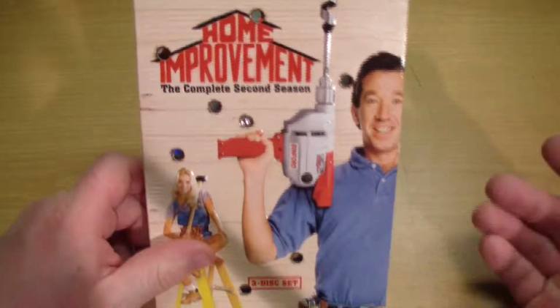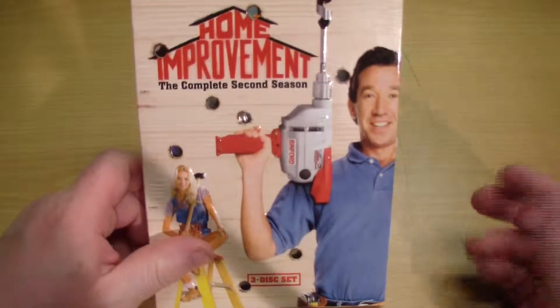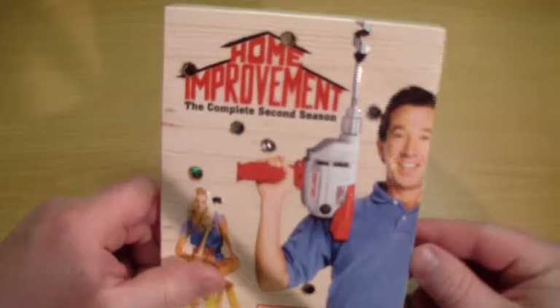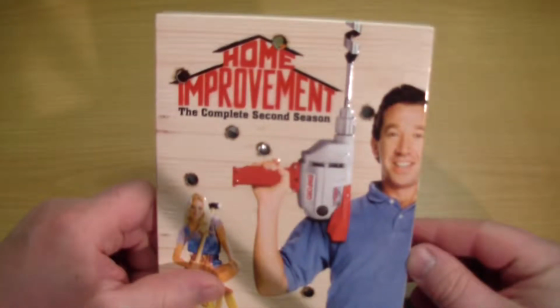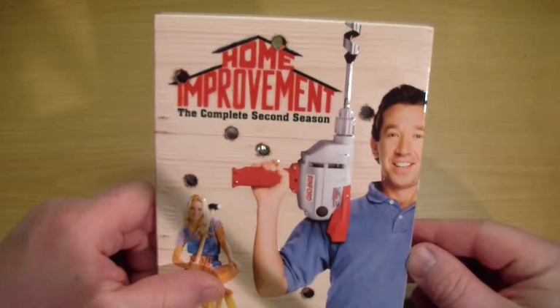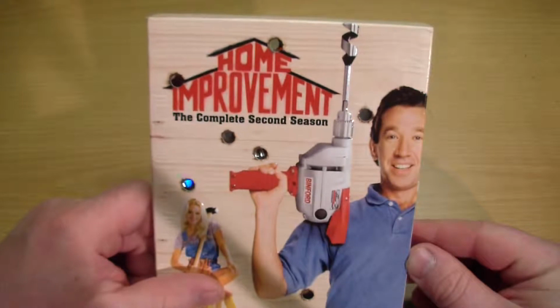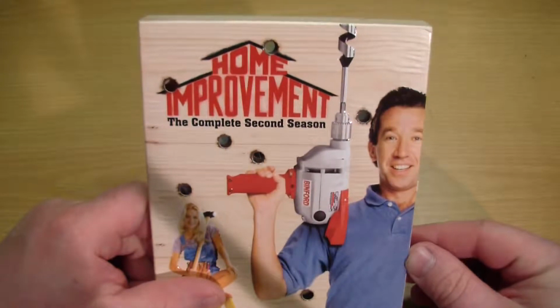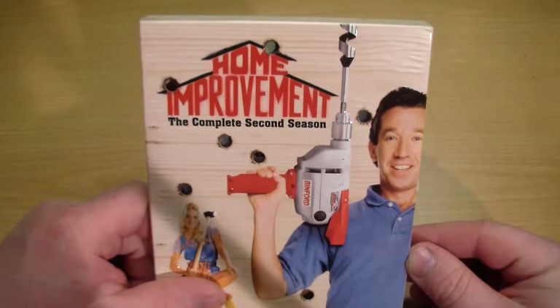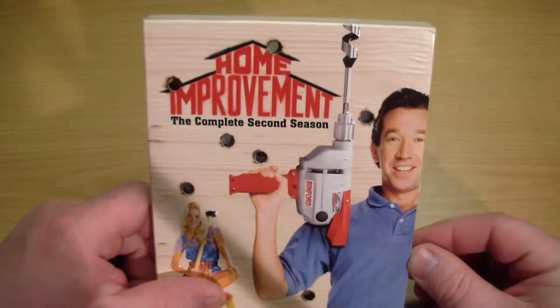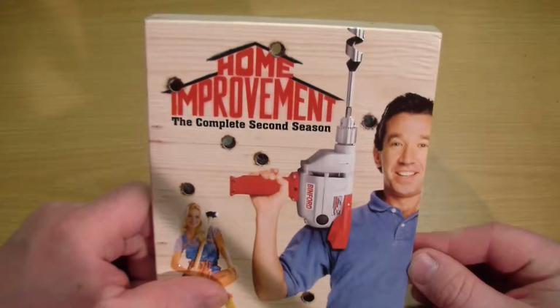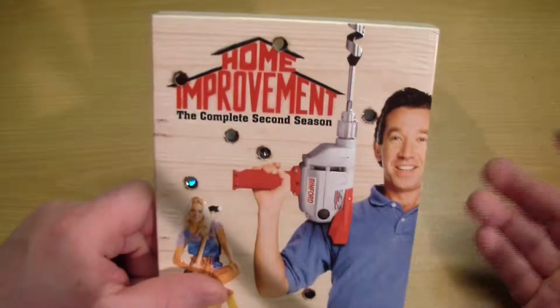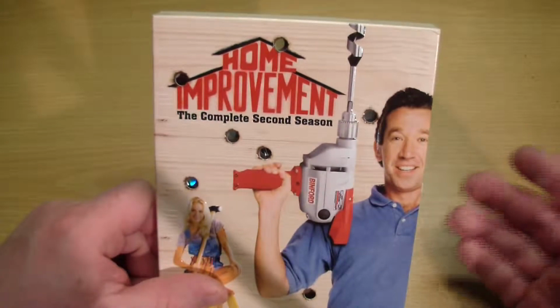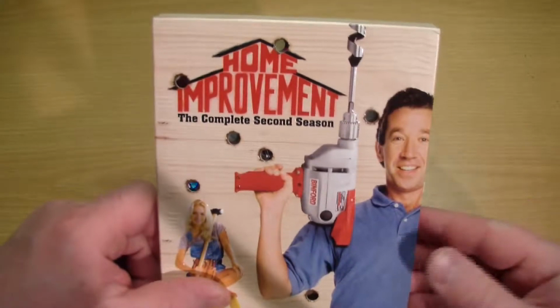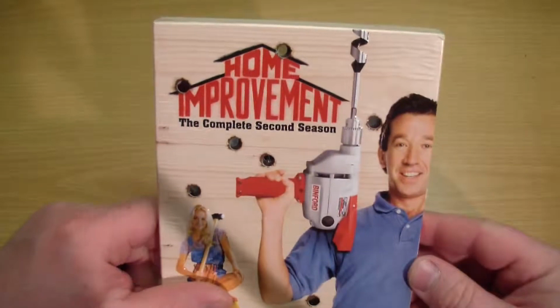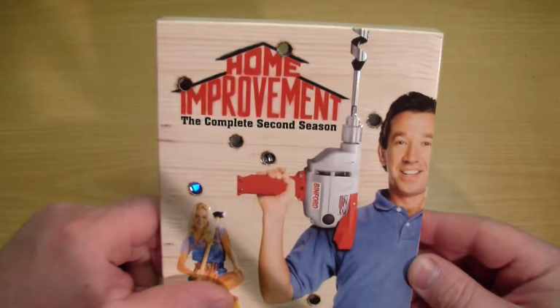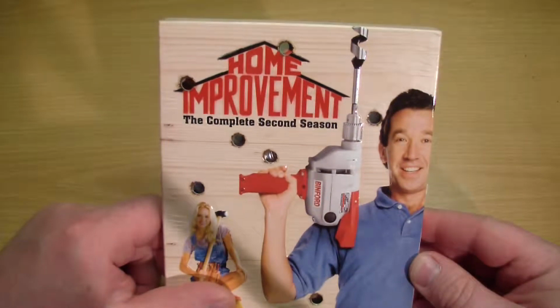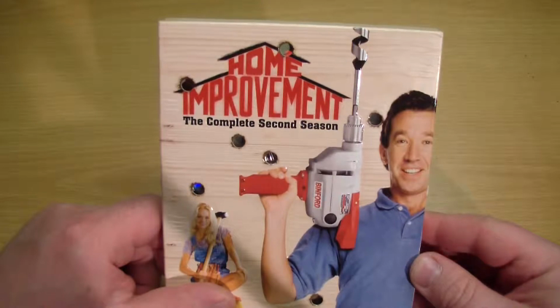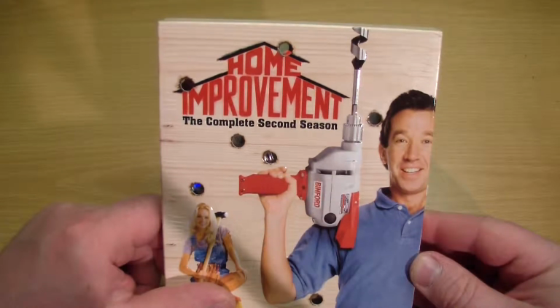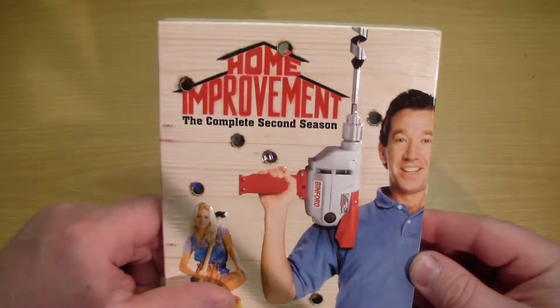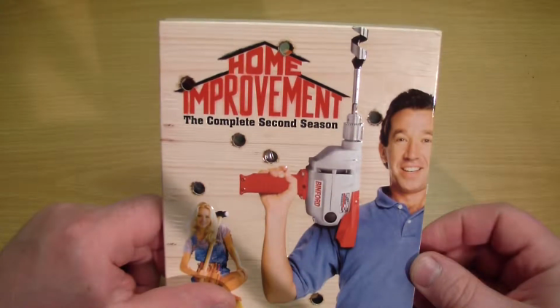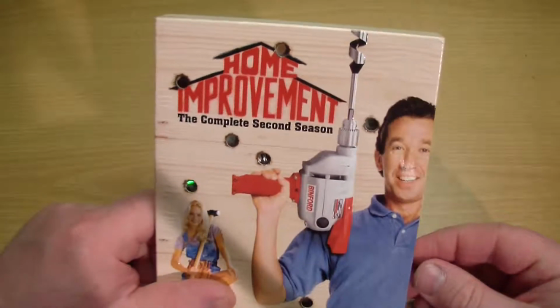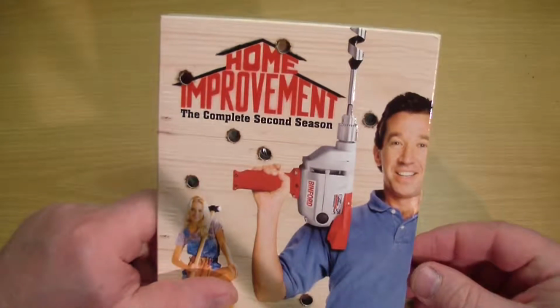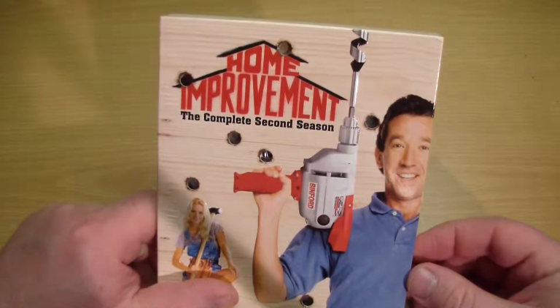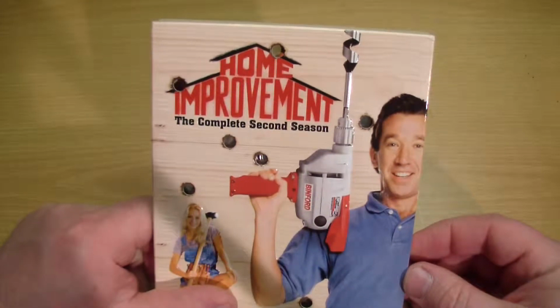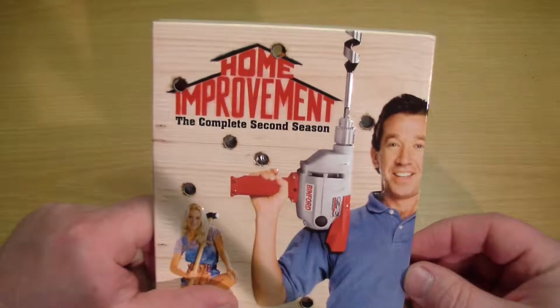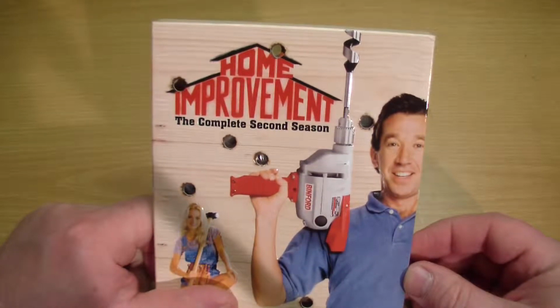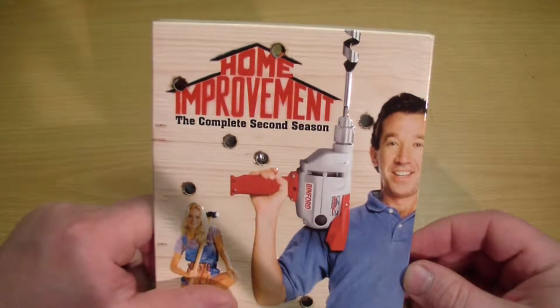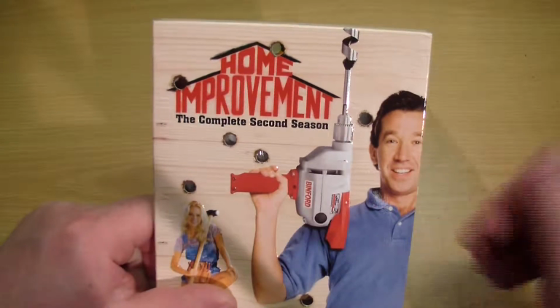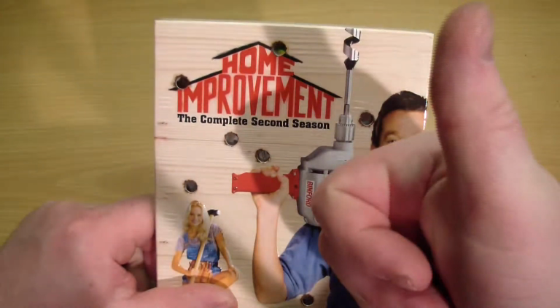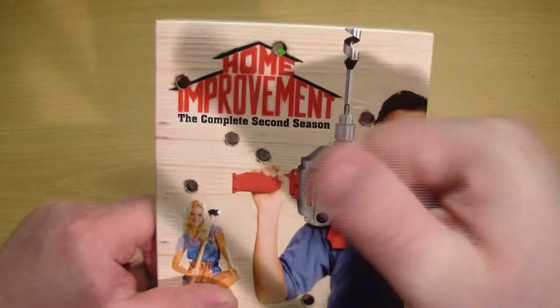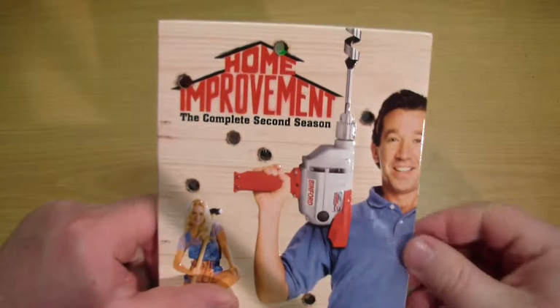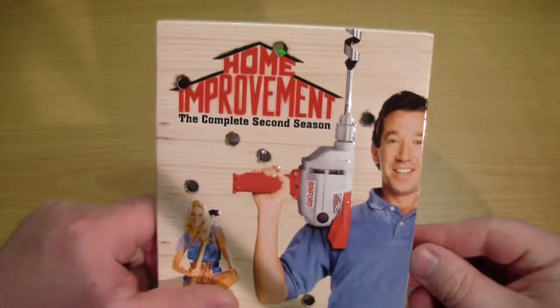I will leave an affiliate link below if you guys would like to purchase this on Amazon to help support the channel. I'll also leave links to all my social media sites if you want to follow. Thanks for watching — if you enjoyed the video give it a thumbs up, and if you haven't already, subscribe for more videos. I'll see you next time.